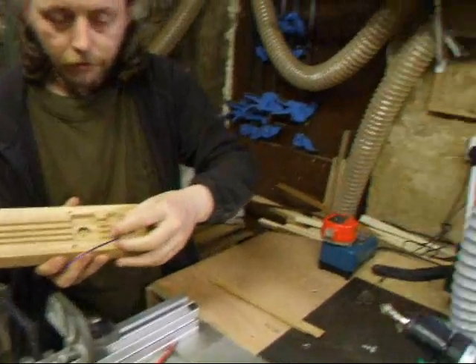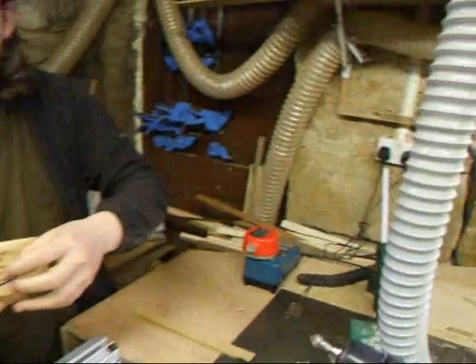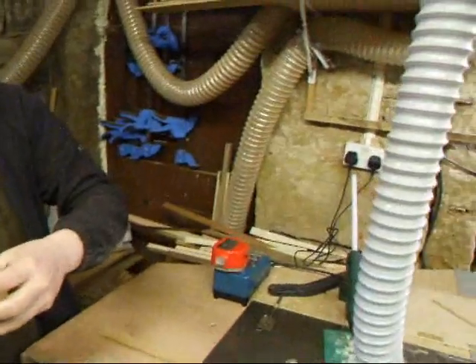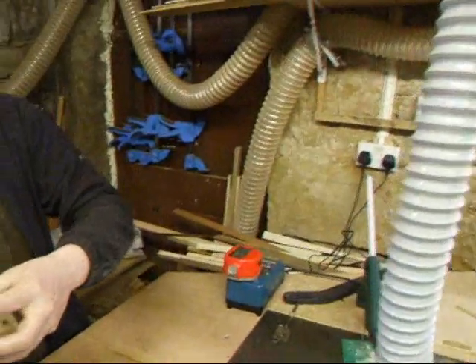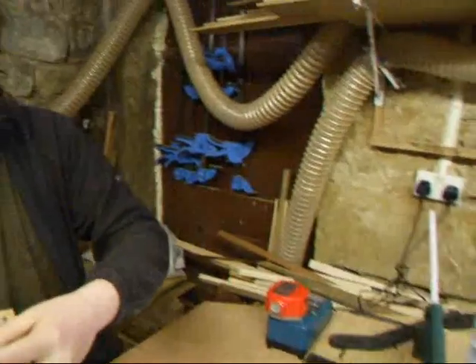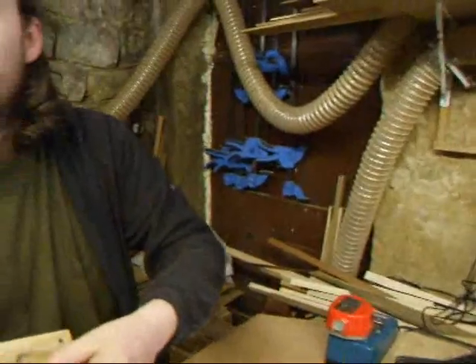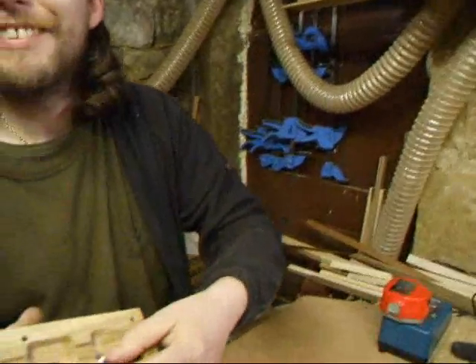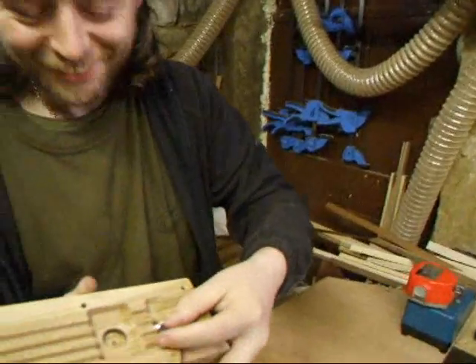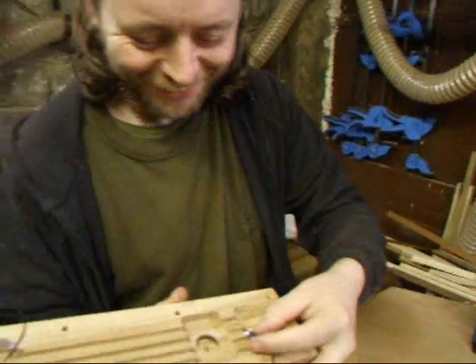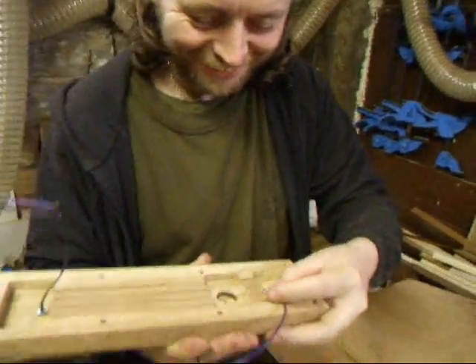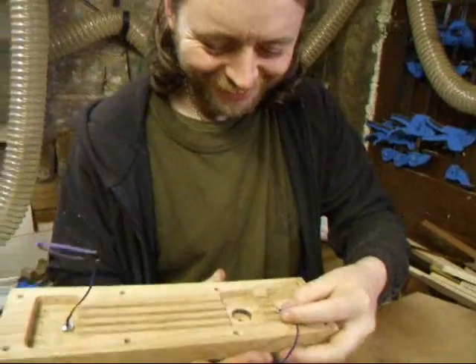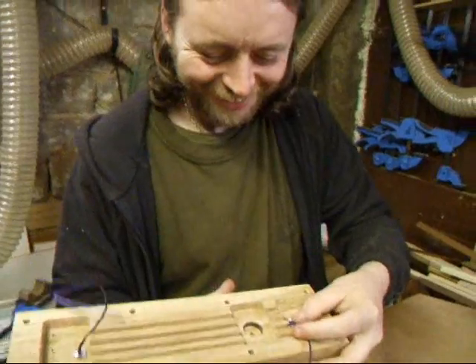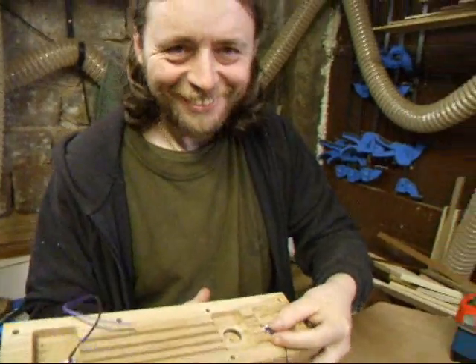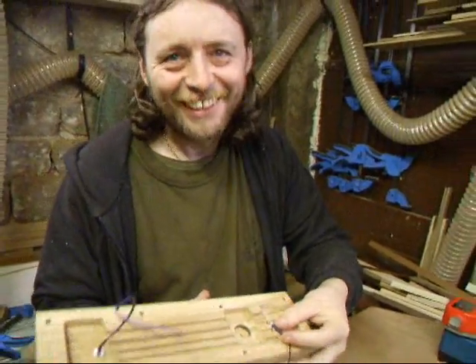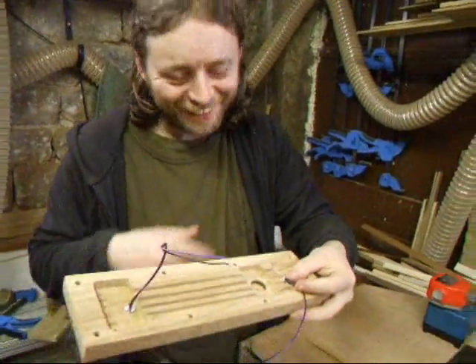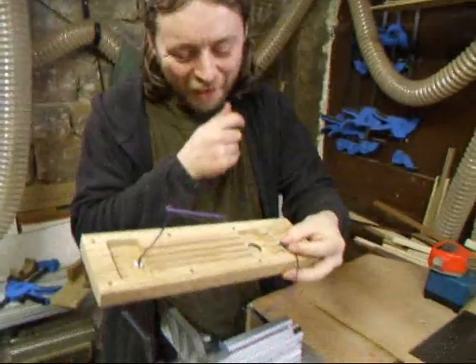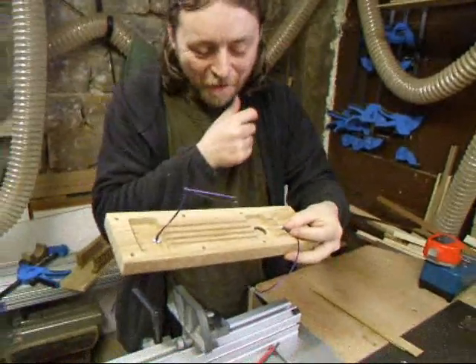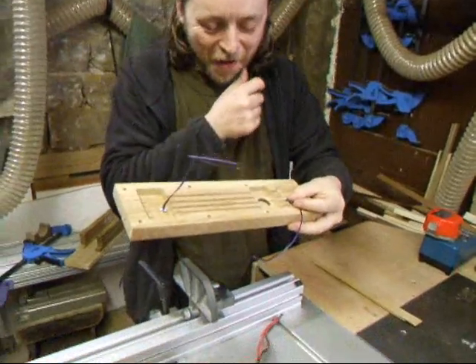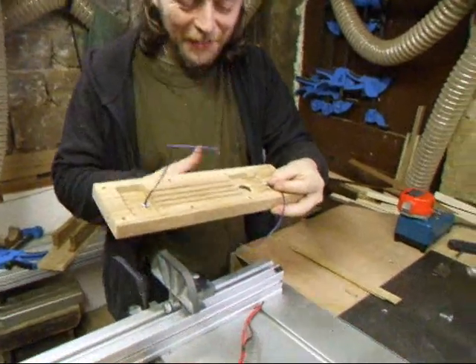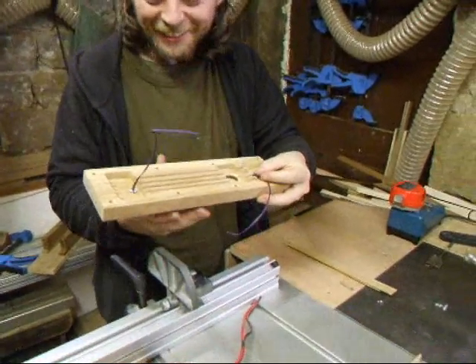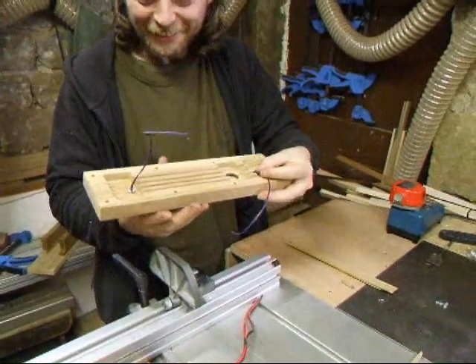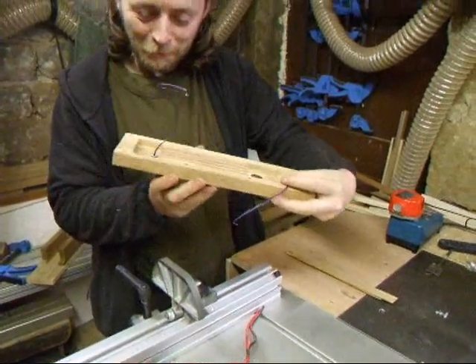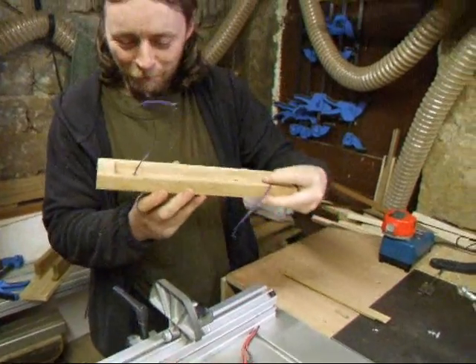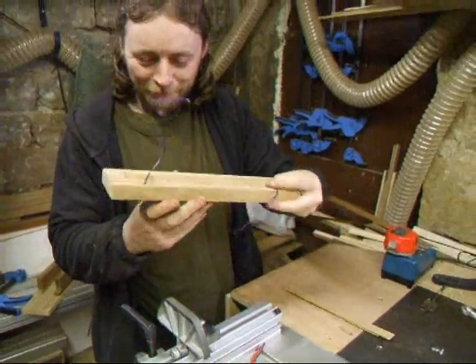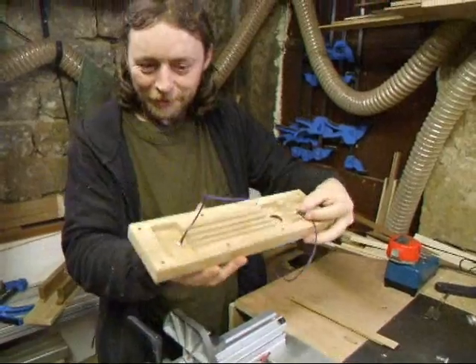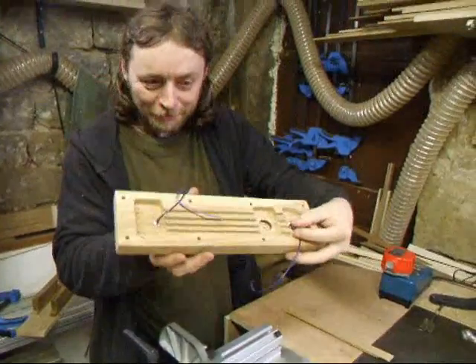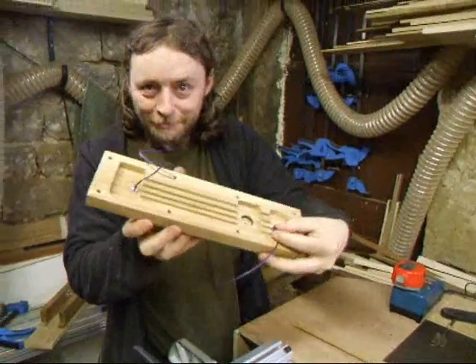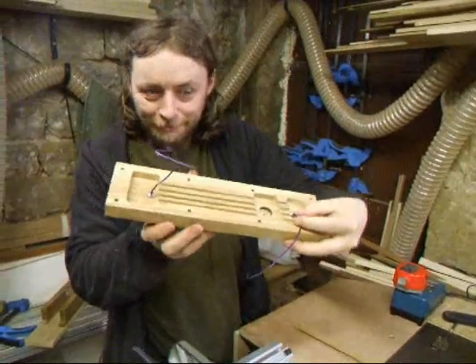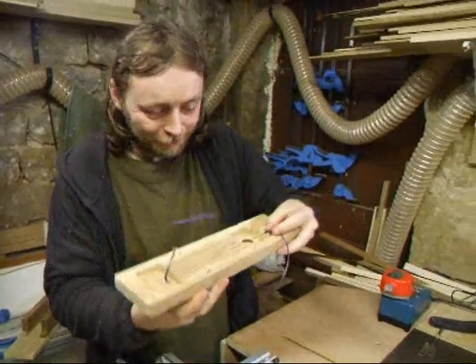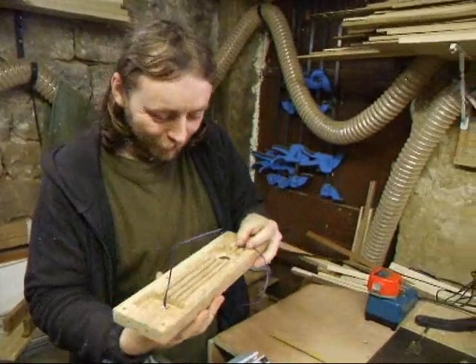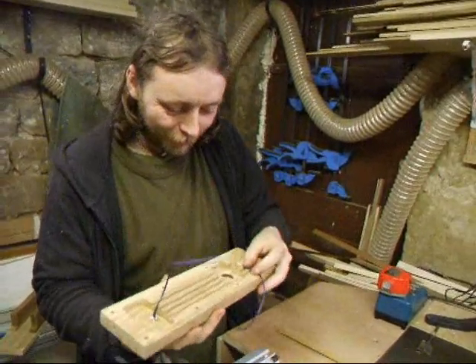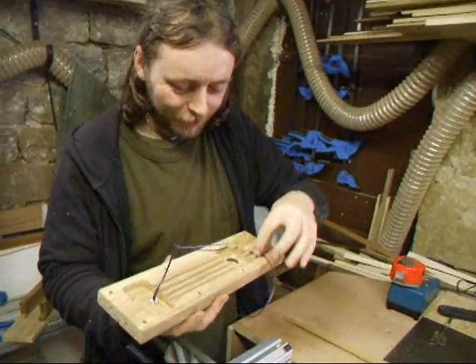Look, Michael, I've got one of these new cine cameras. And if I wind this handle here, it's filming you. It's quite hard to wind the handle and keep it steady.